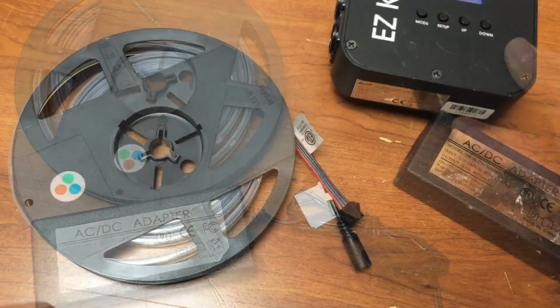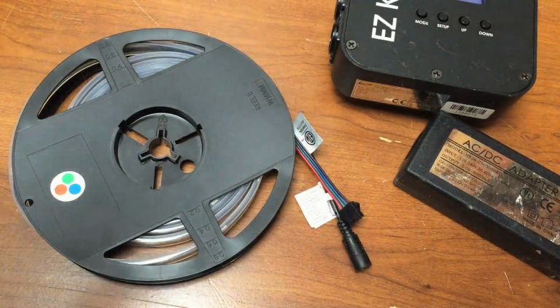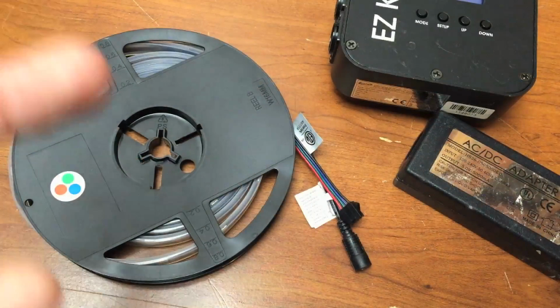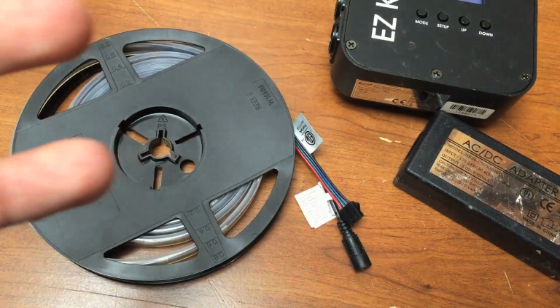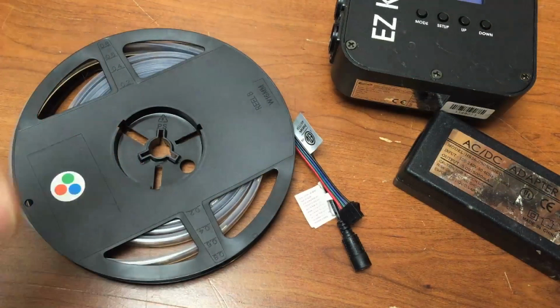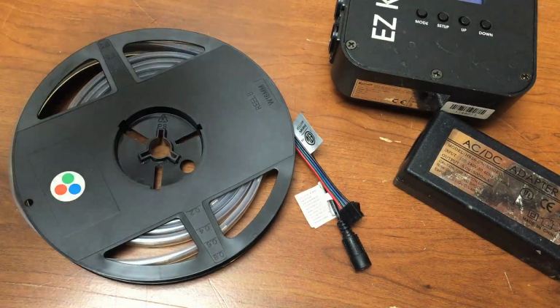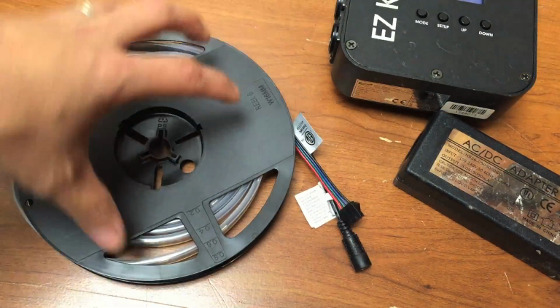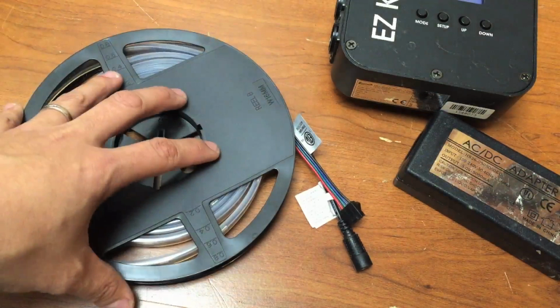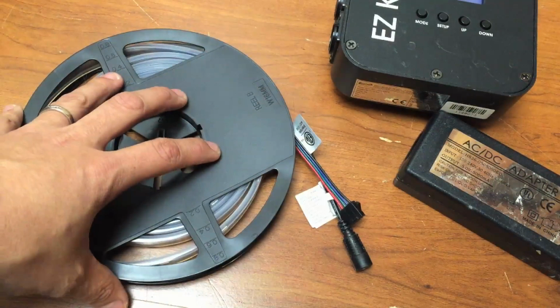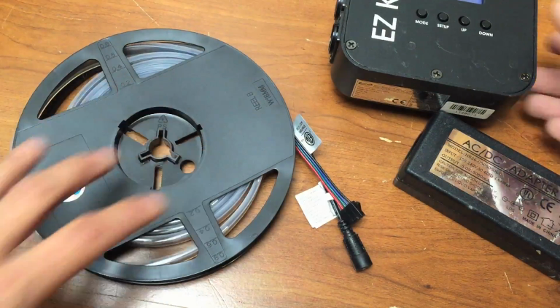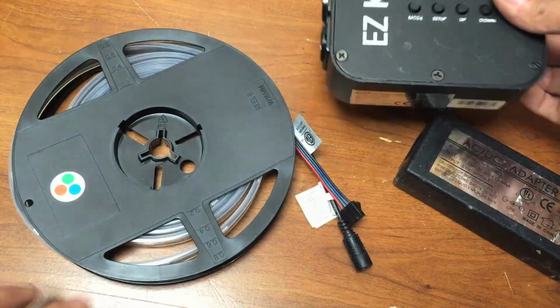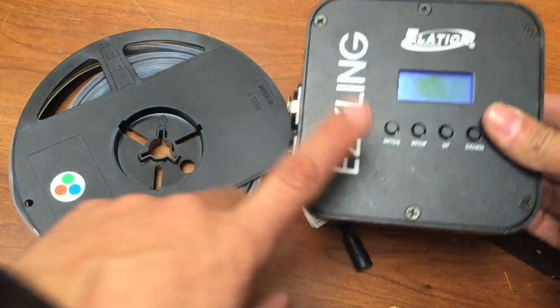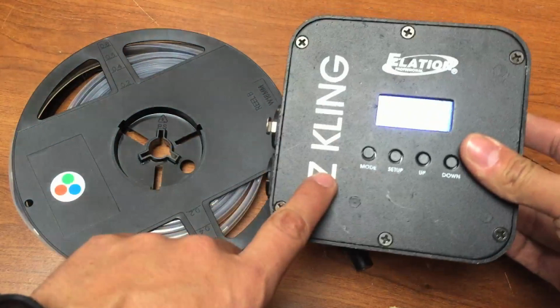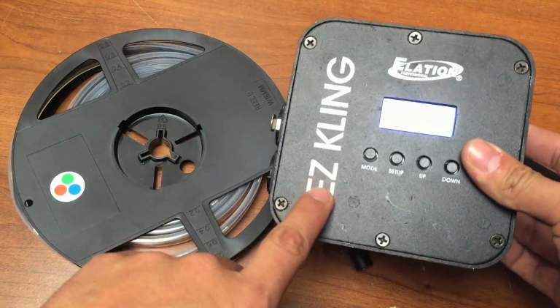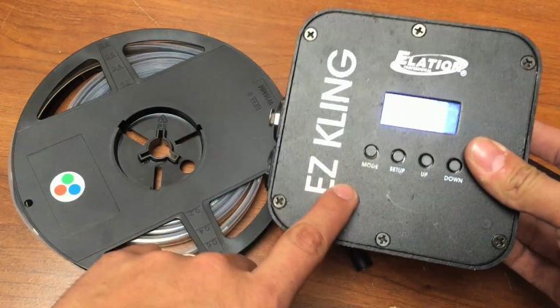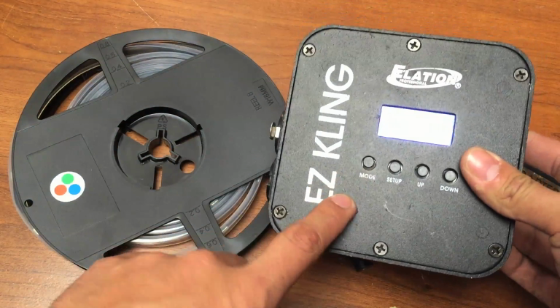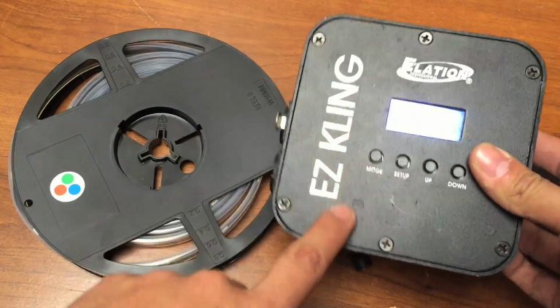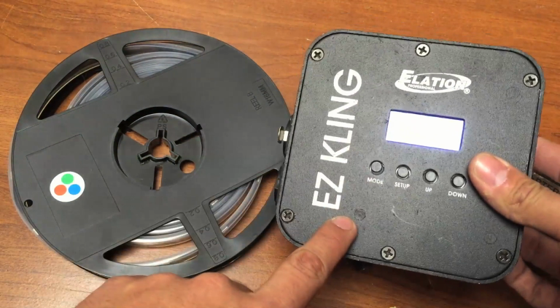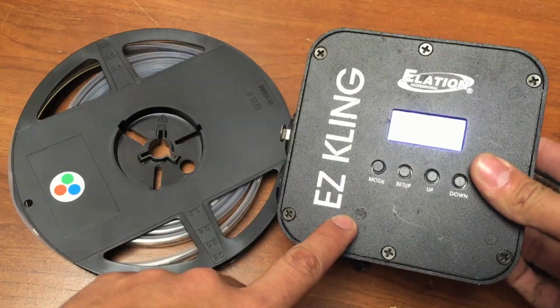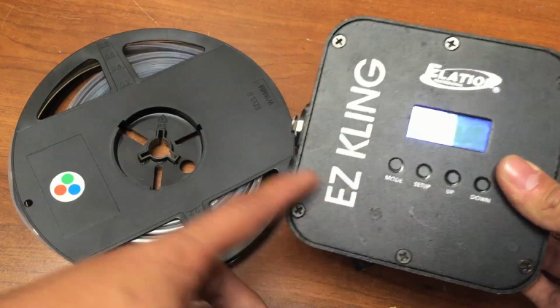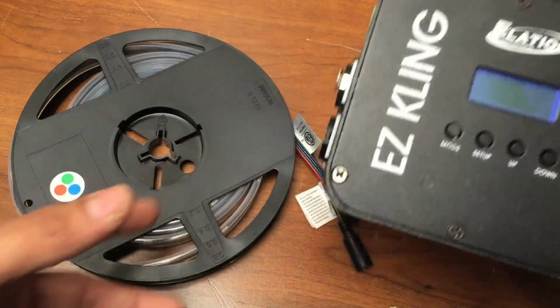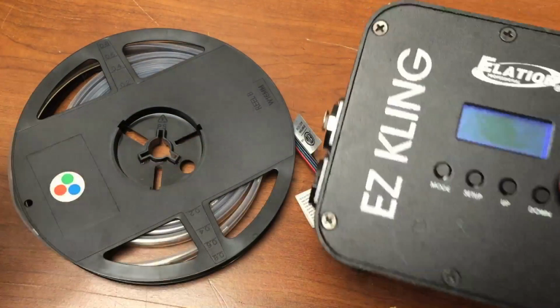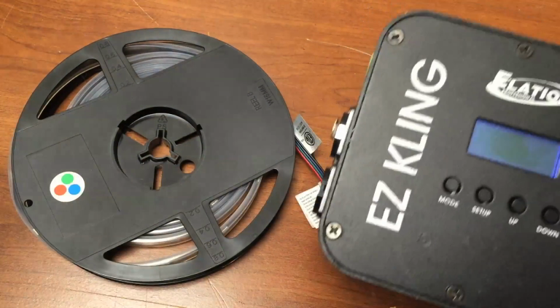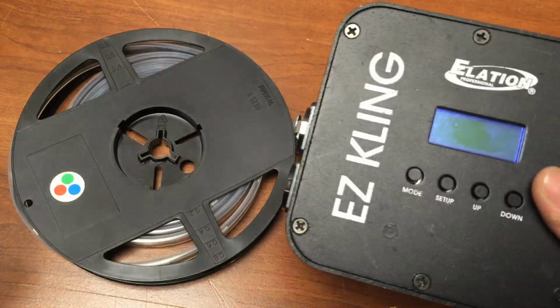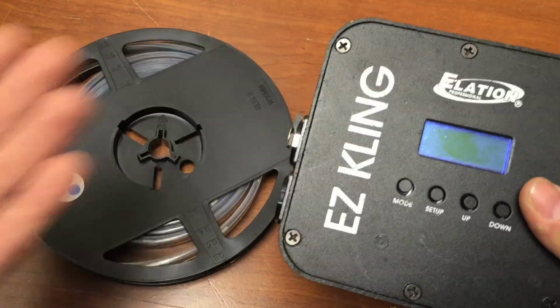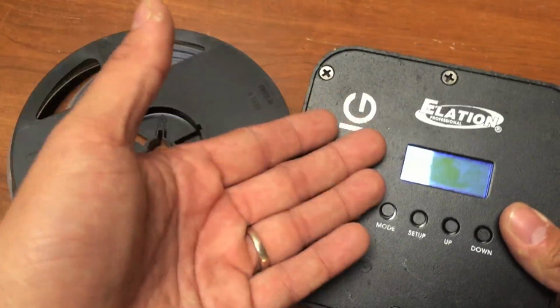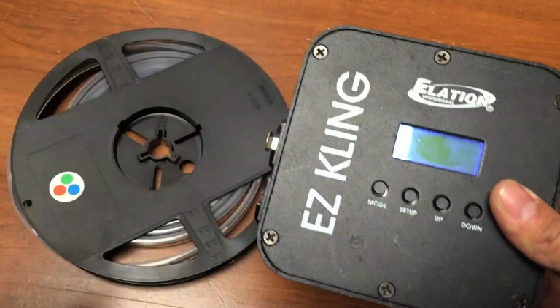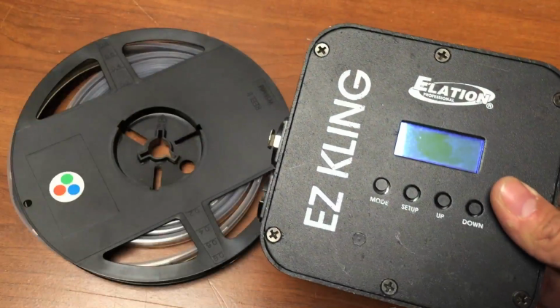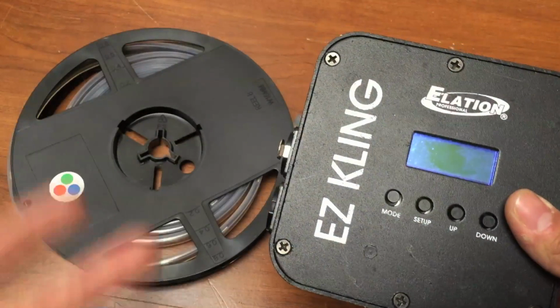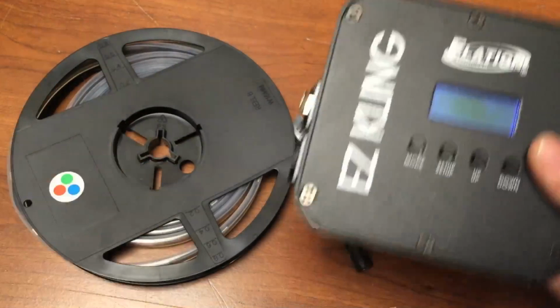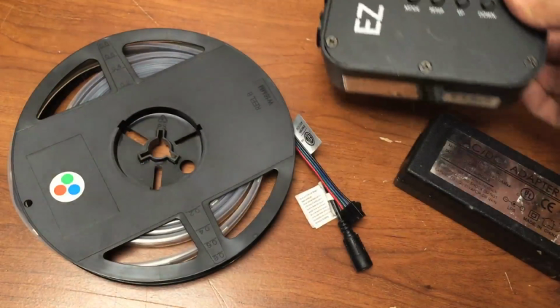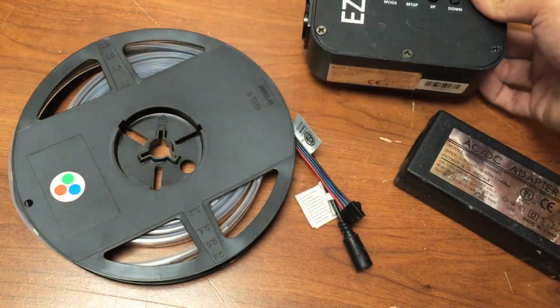The next video is going to cover how to connect everything together, including how to use it with EZ Cling, ArtNet, and if you live life dangerously, DMX as well. So make sure you guys subscribe.